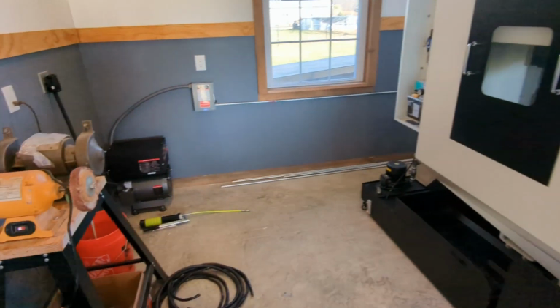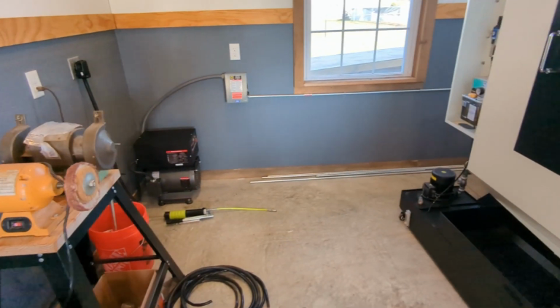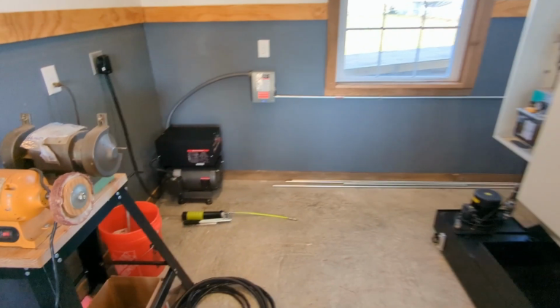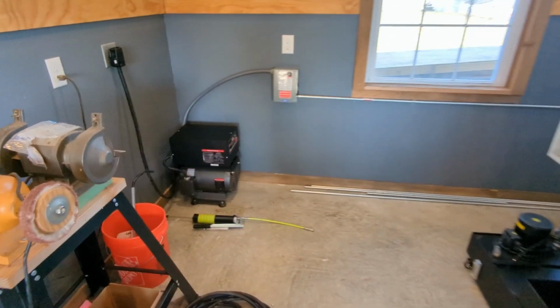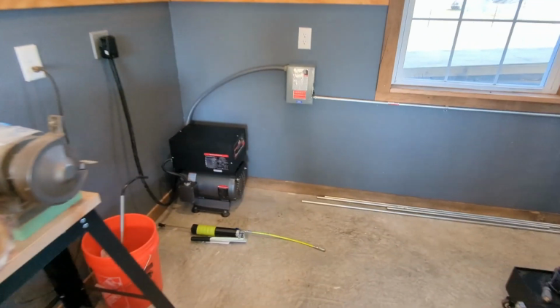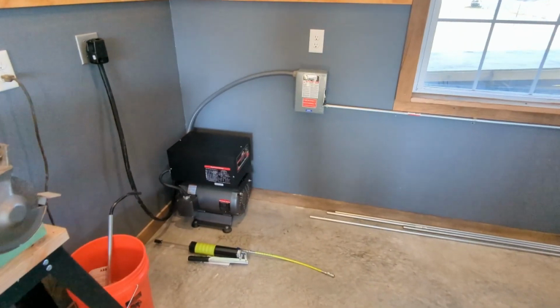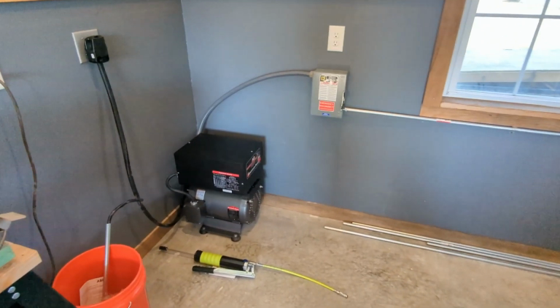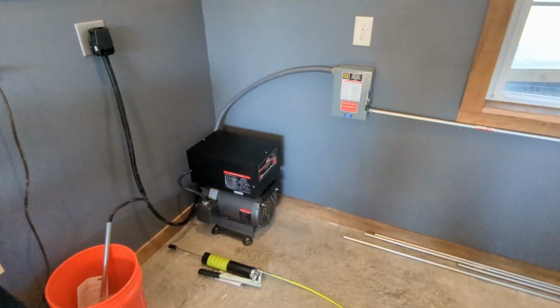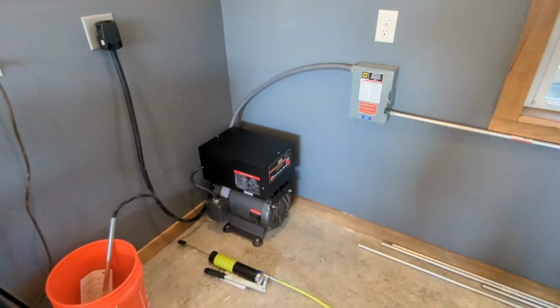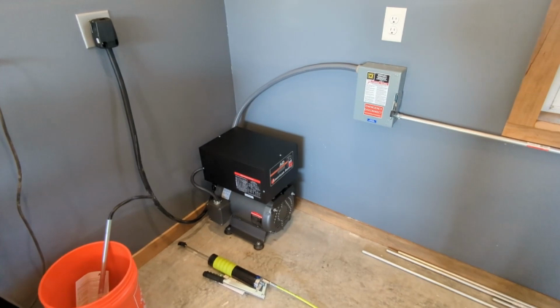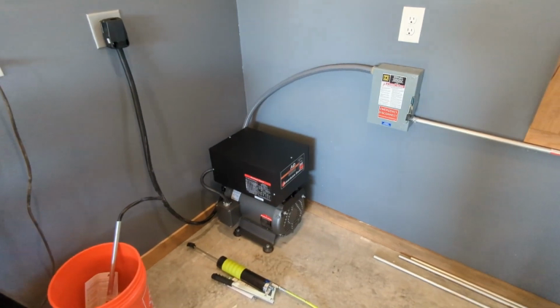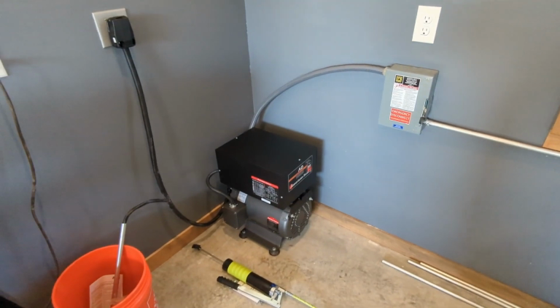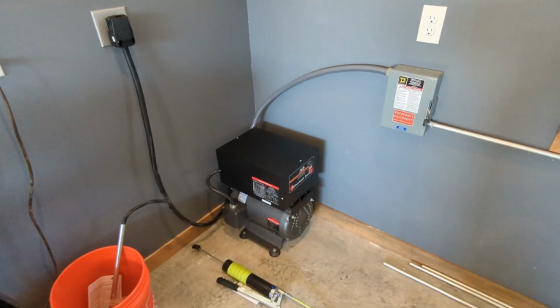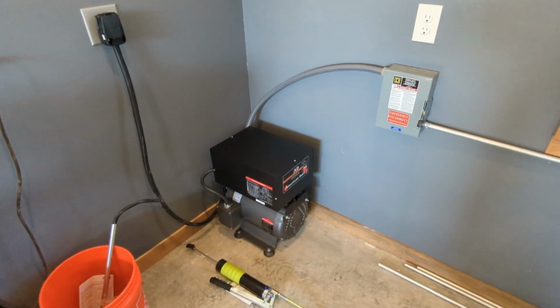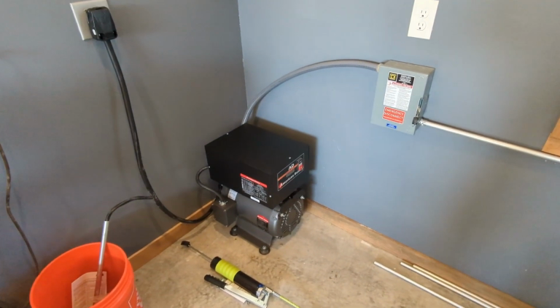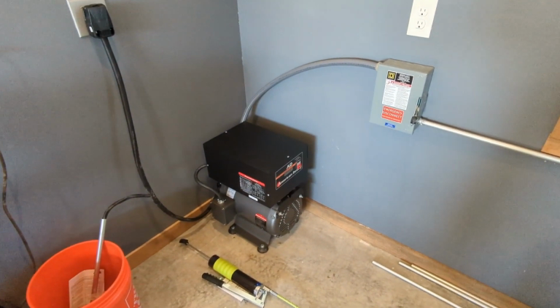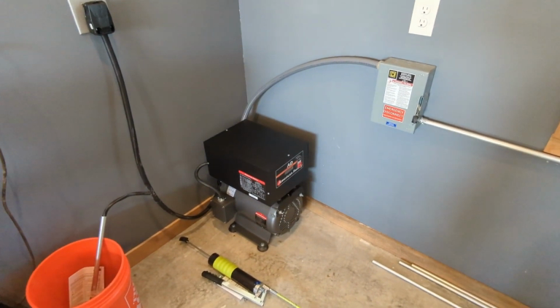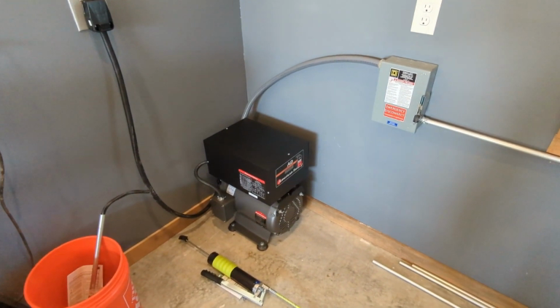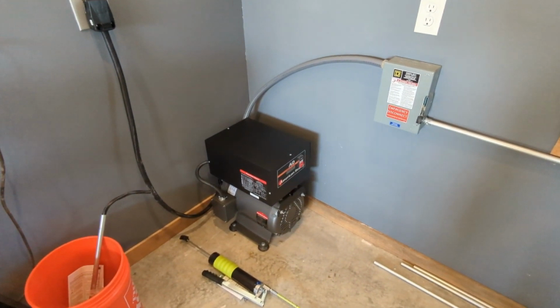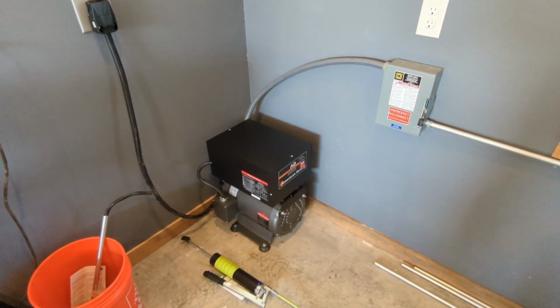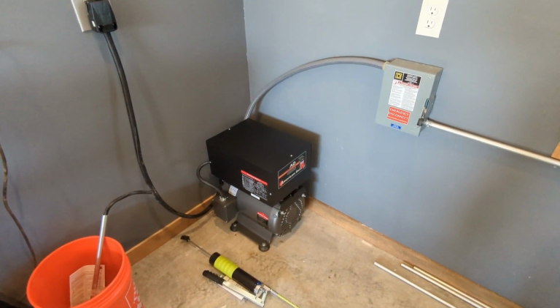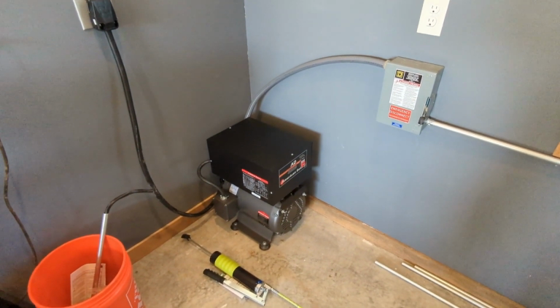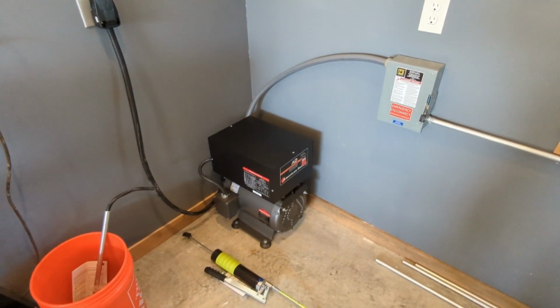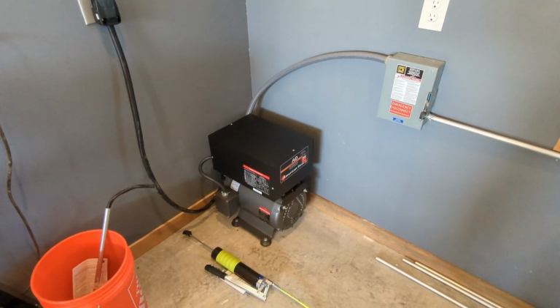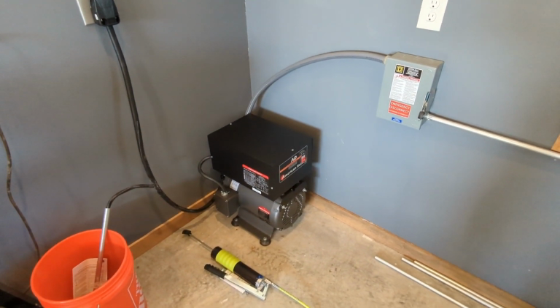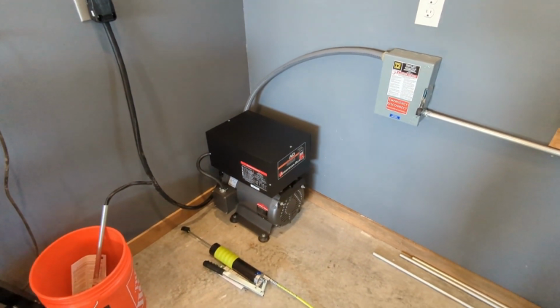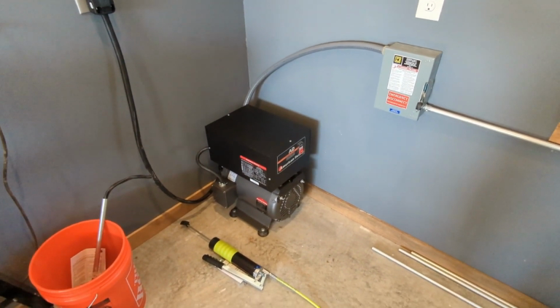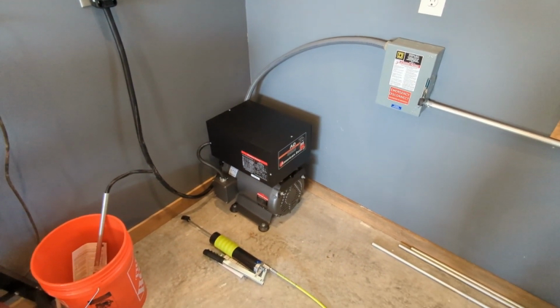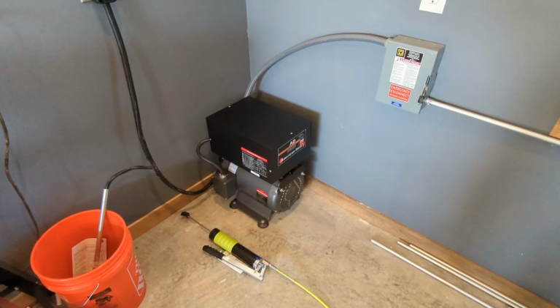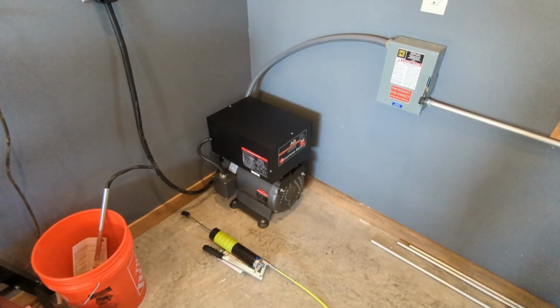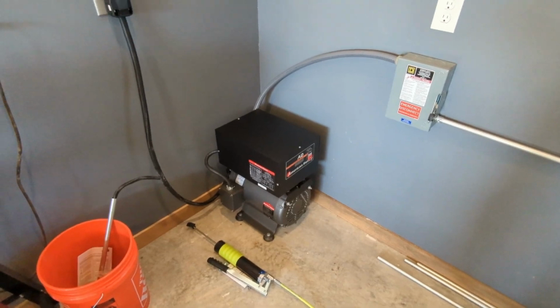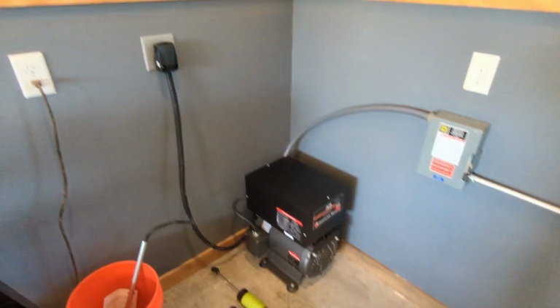Here is my American Rotary phase converter, the AD15, 15 horse. It's wired up.